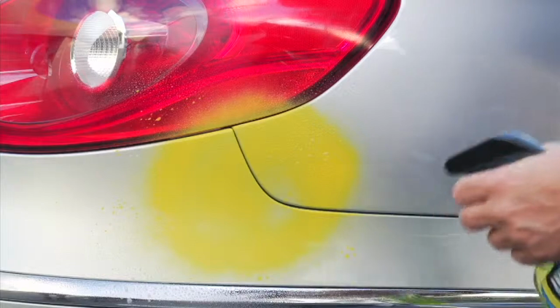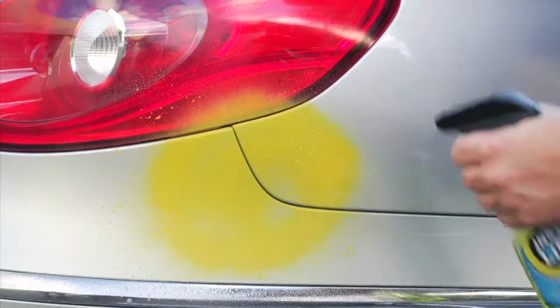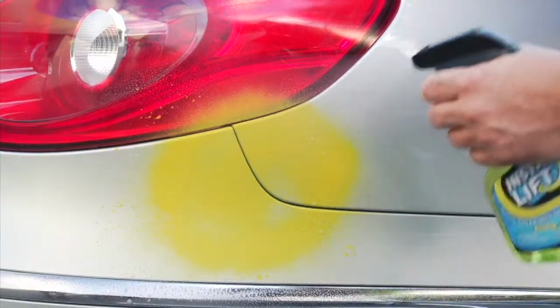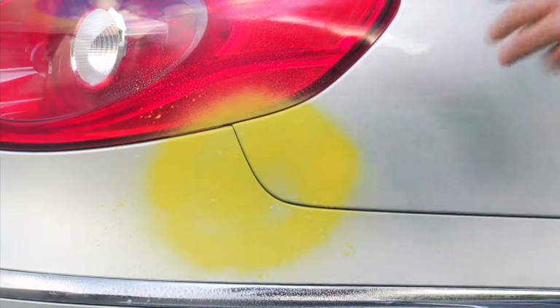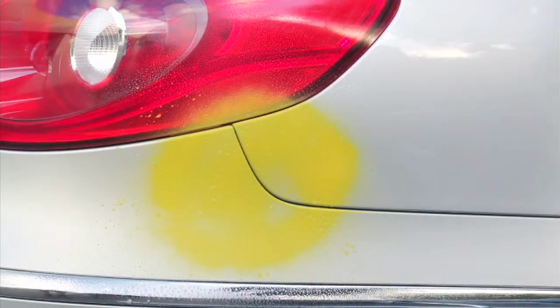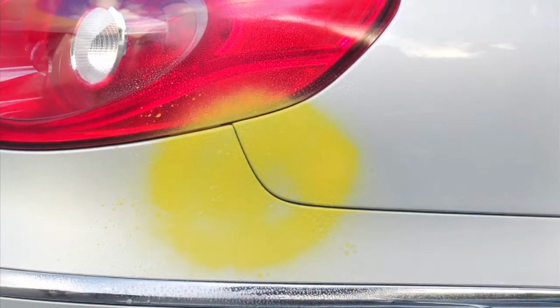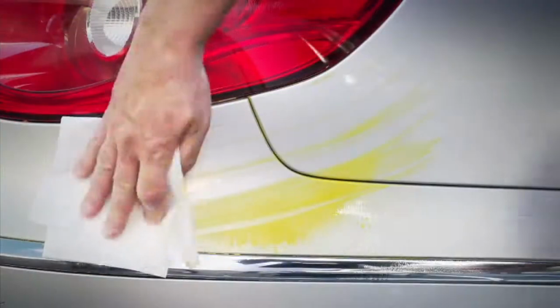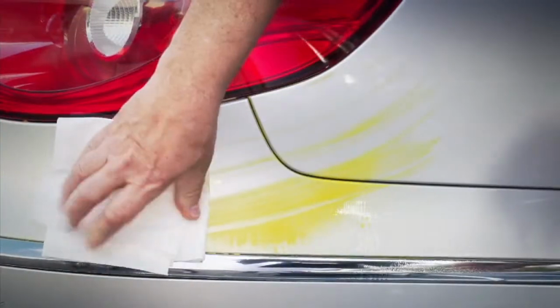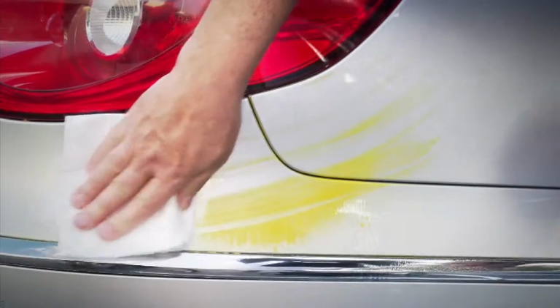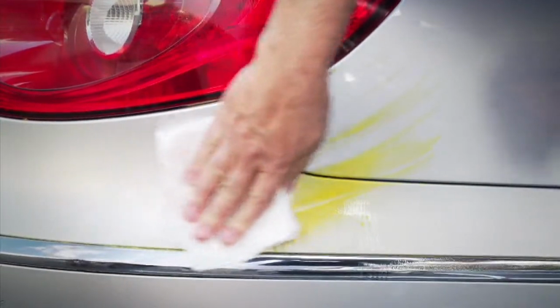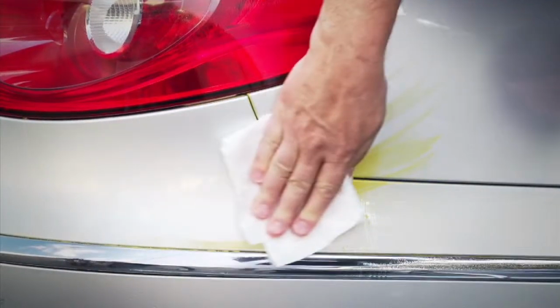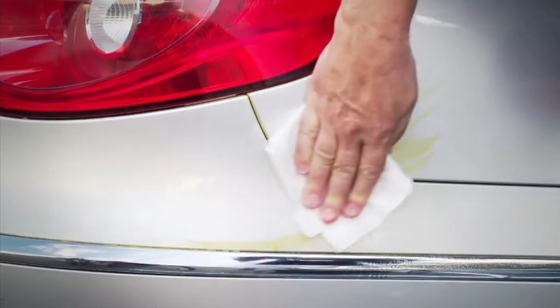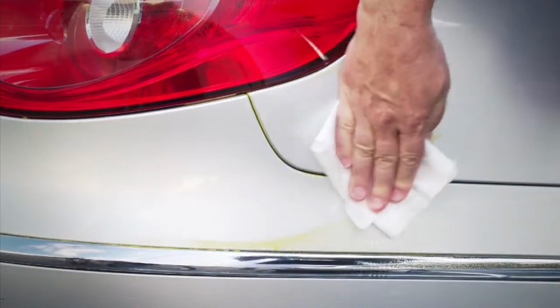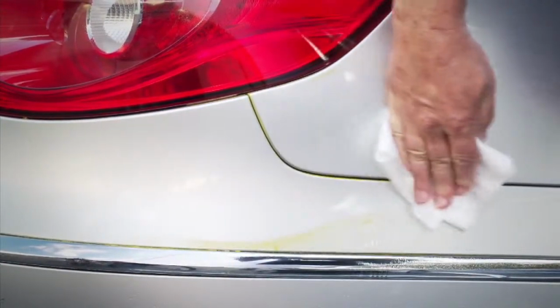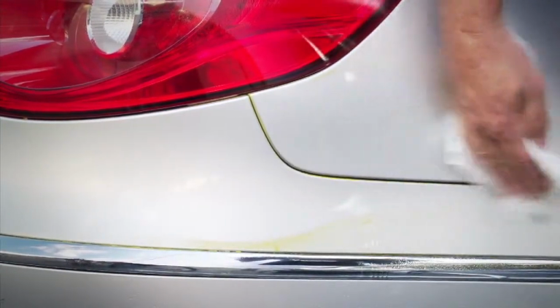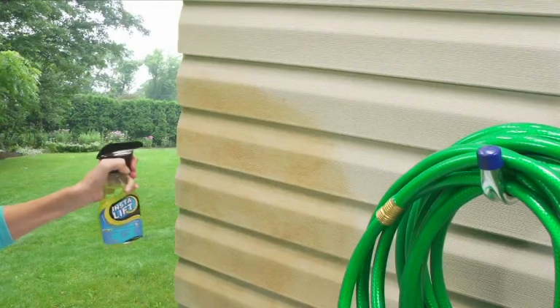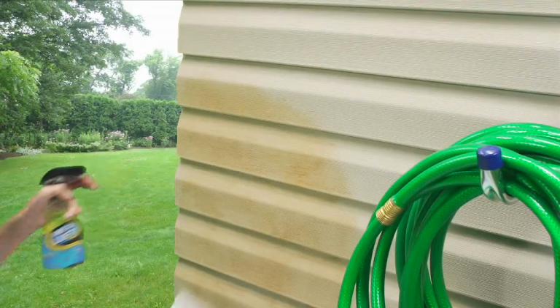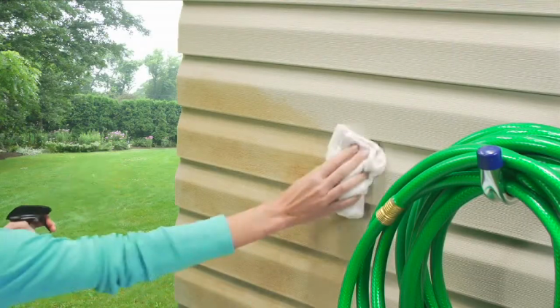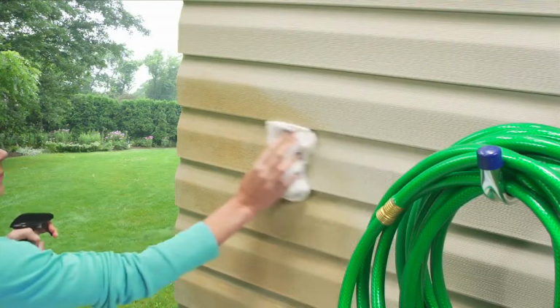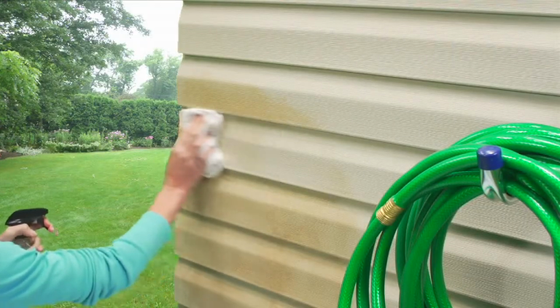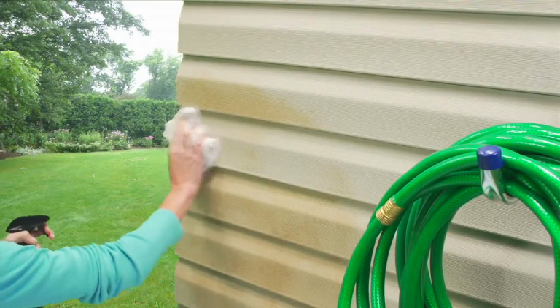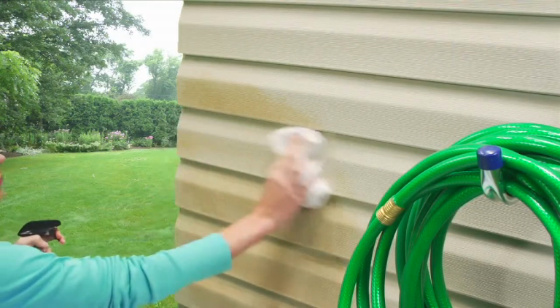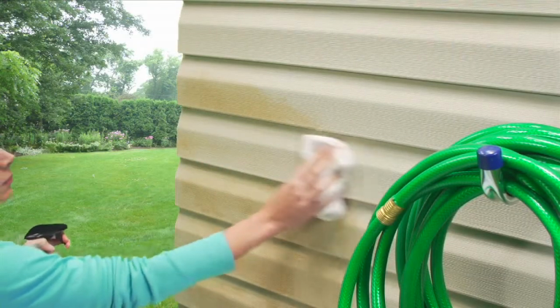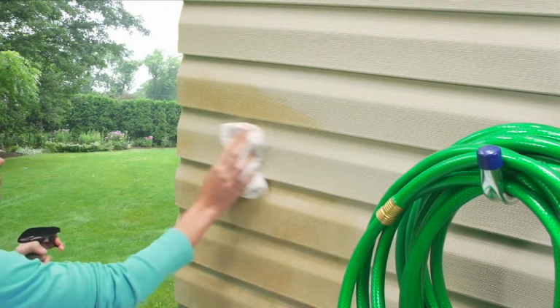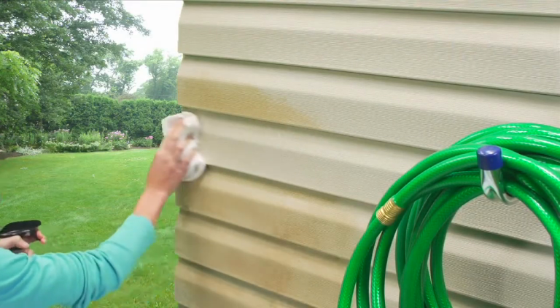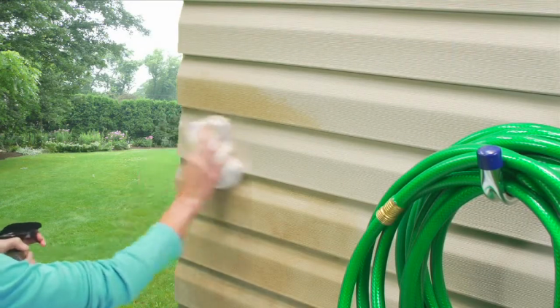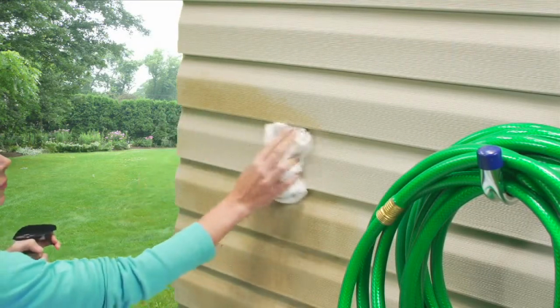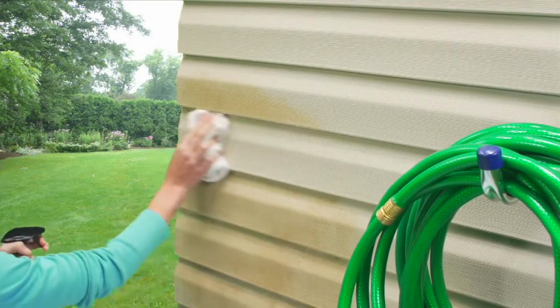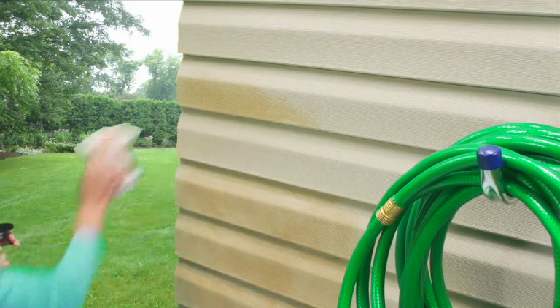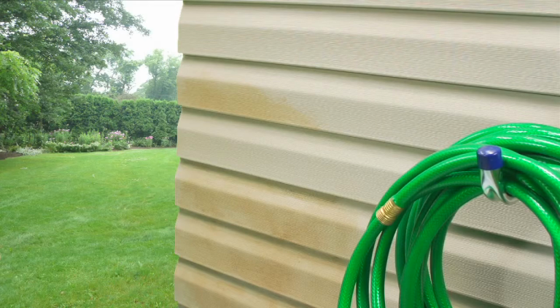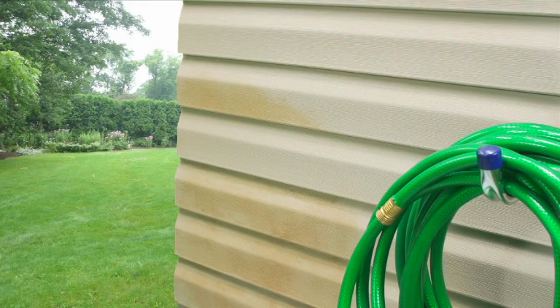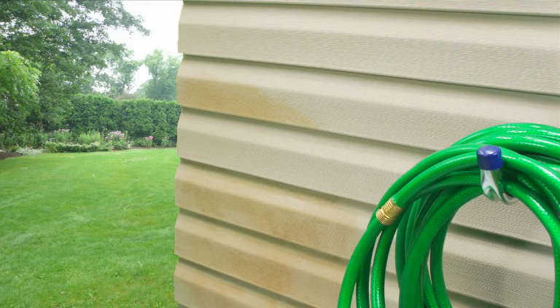It's so easy to use — just spray it on, and in just minutes the paint is gone. Even rust stains lift away with just a few sprays, and then wipe clean for a surface that's like new.